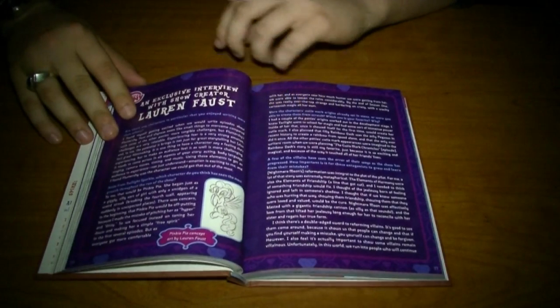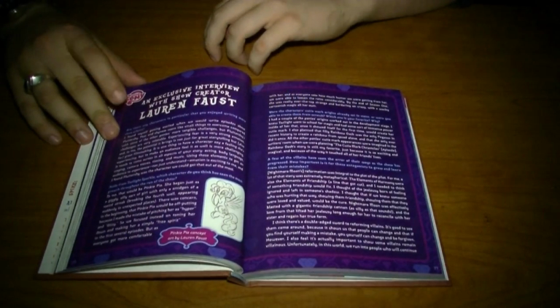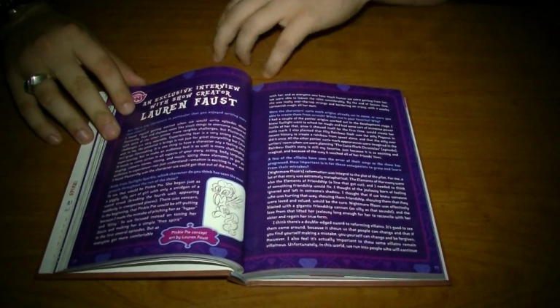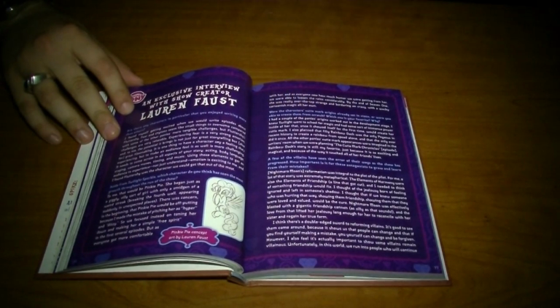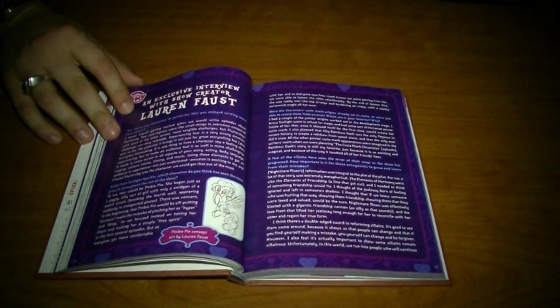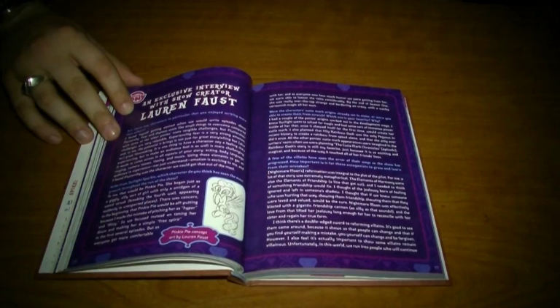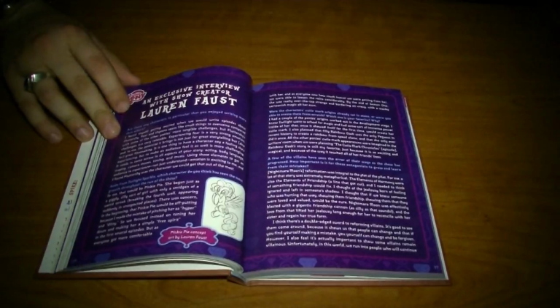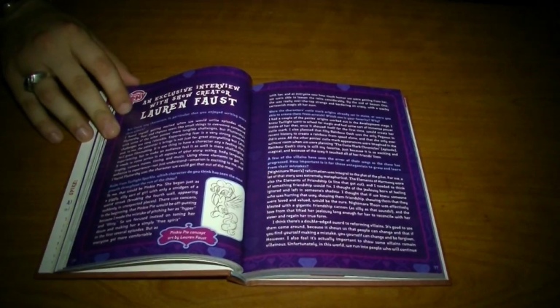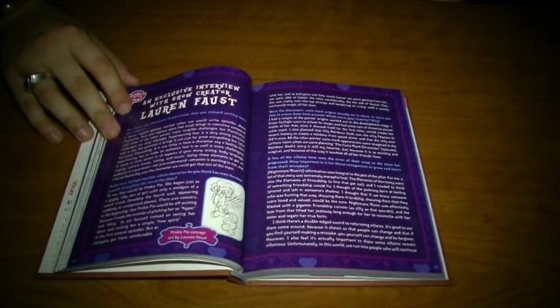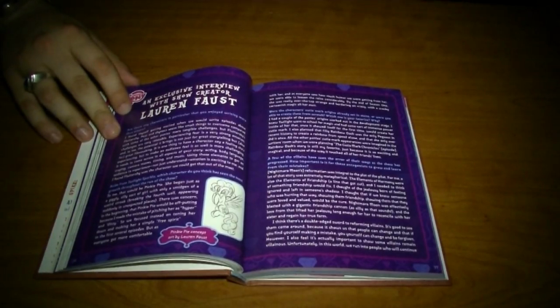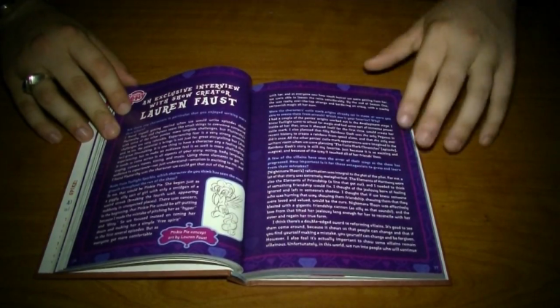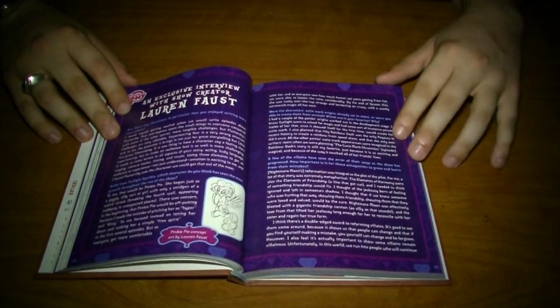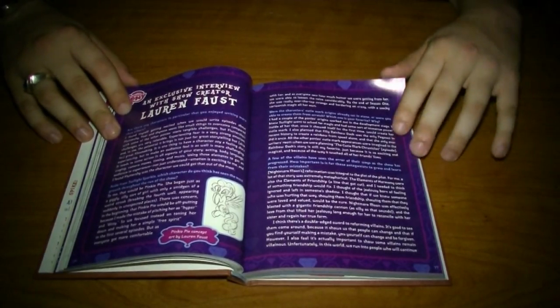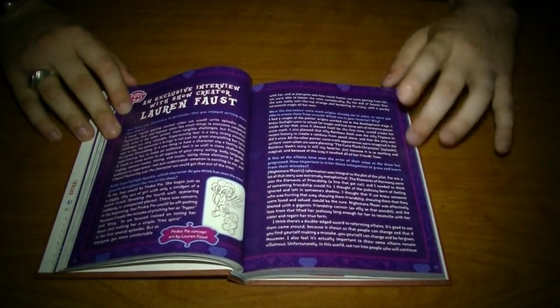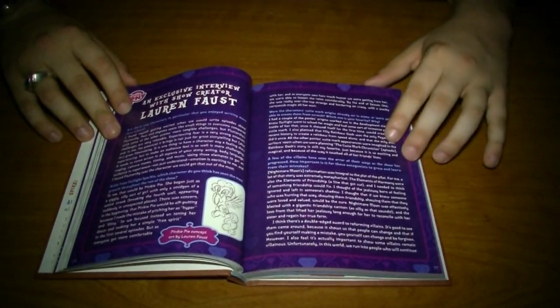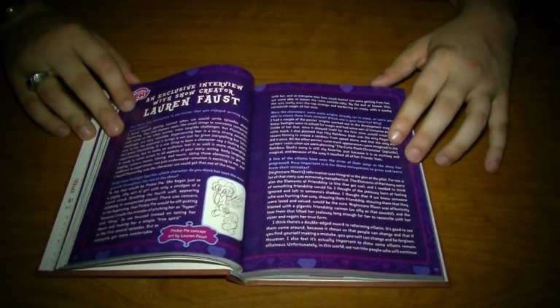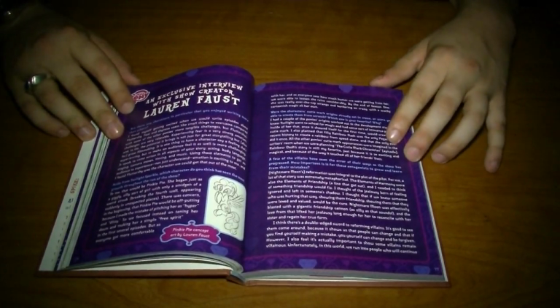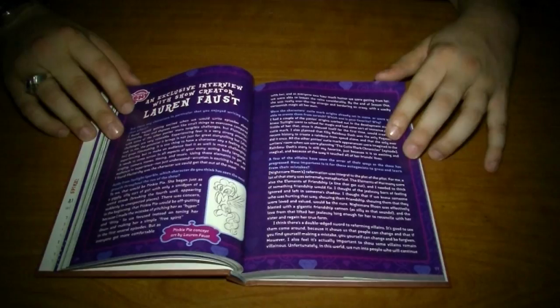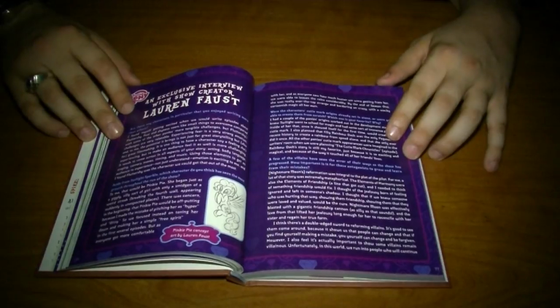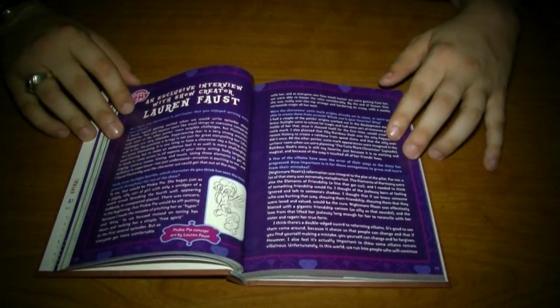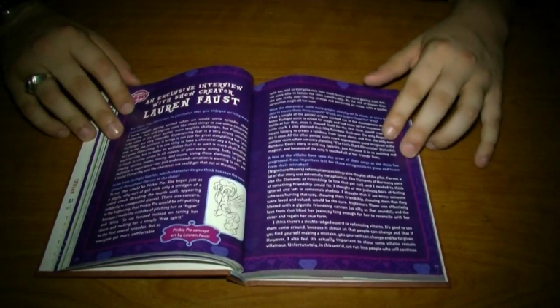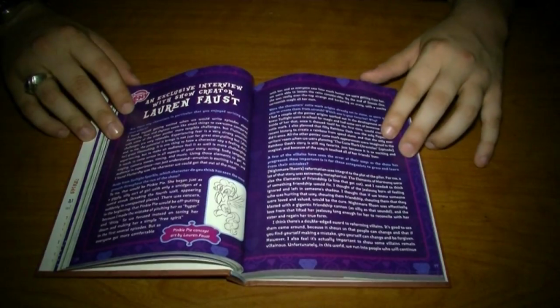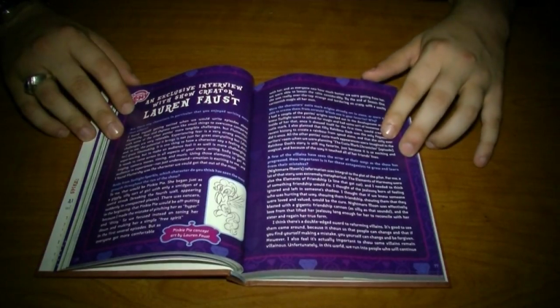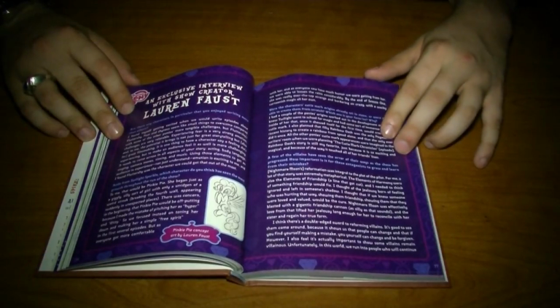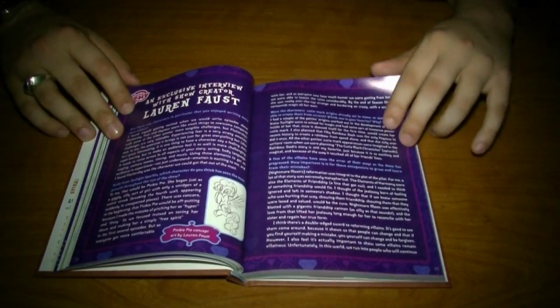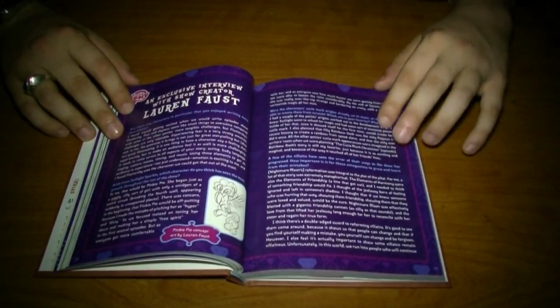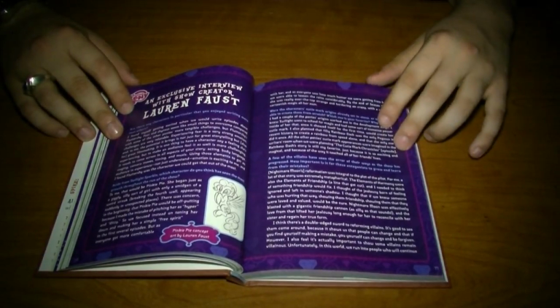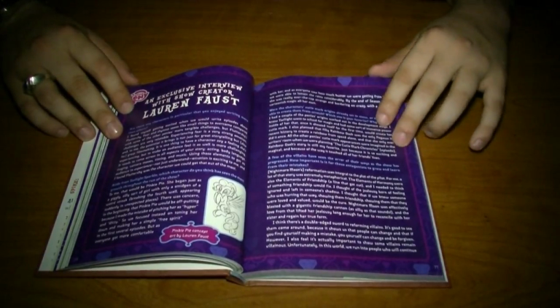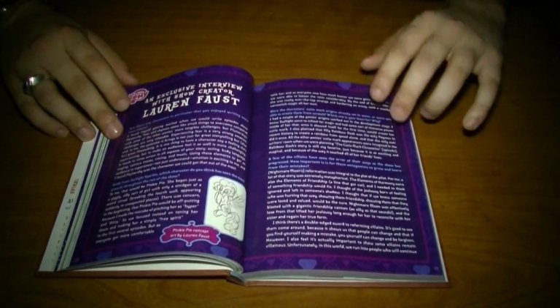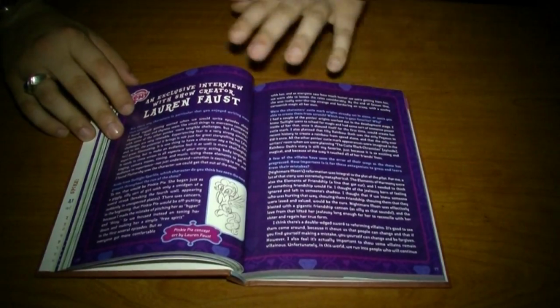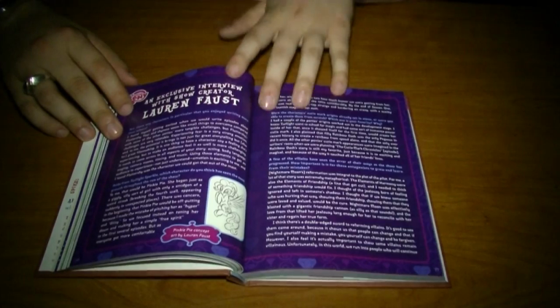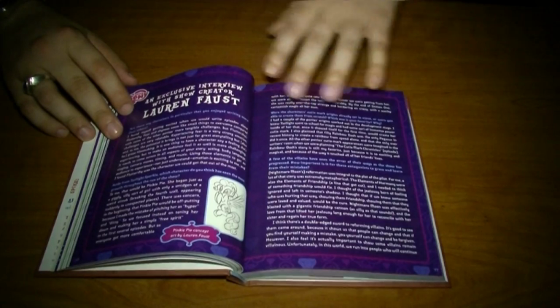We also get an exclusive interview with Lauren Faust, so some questions that are either really popular or have never been answered get answered in this section.